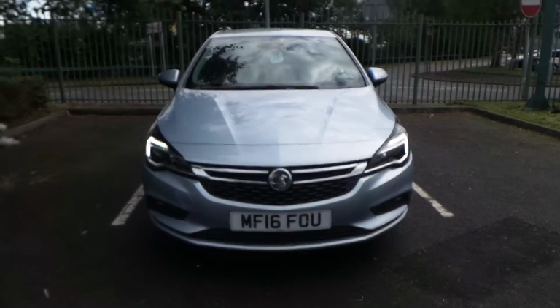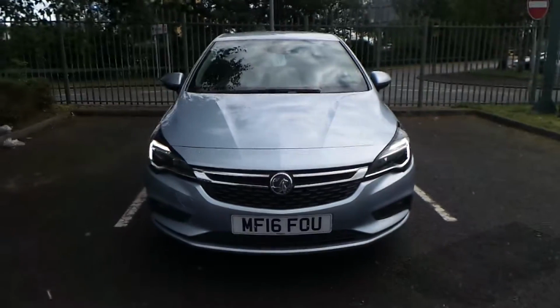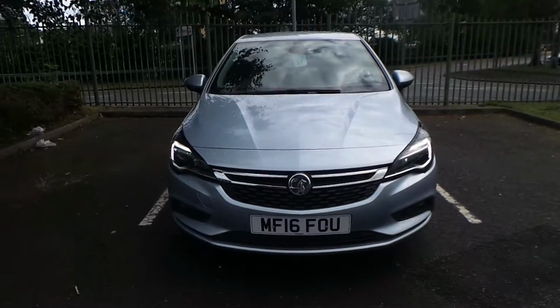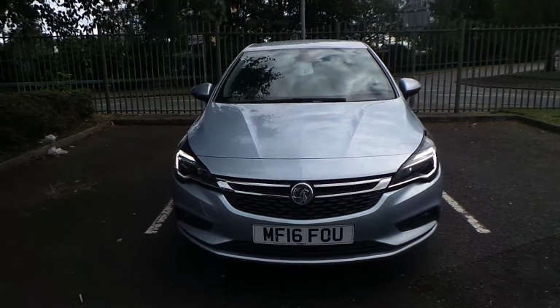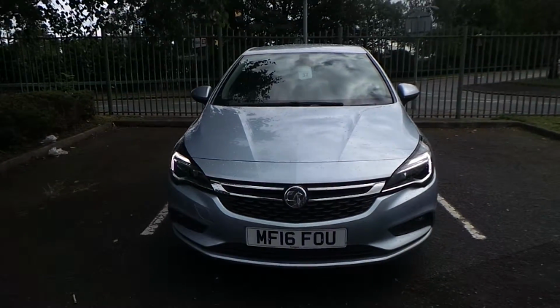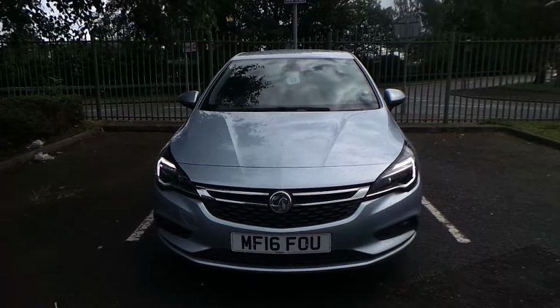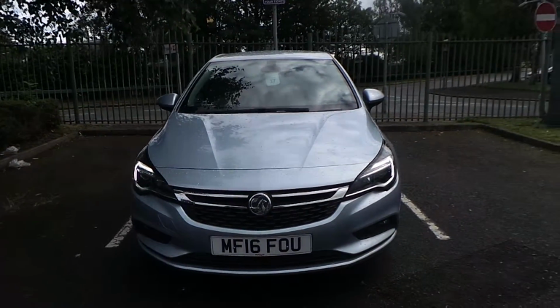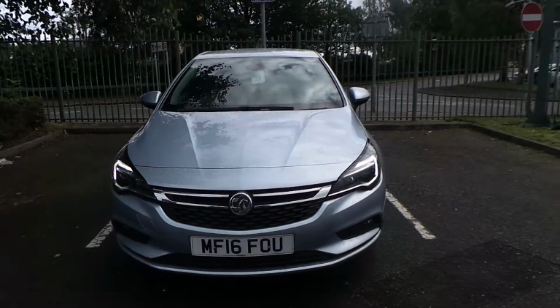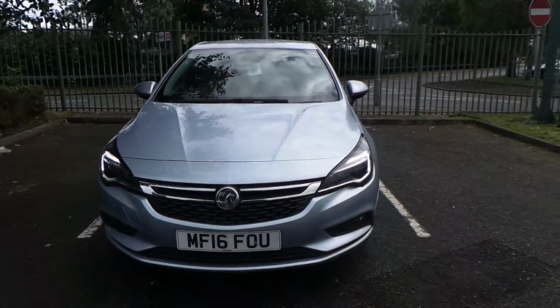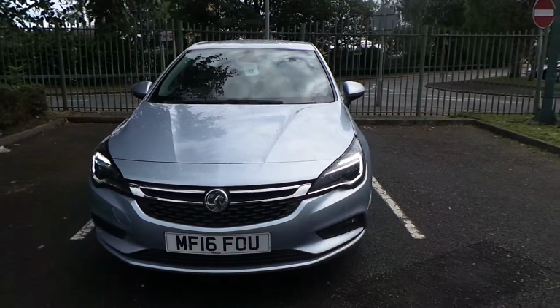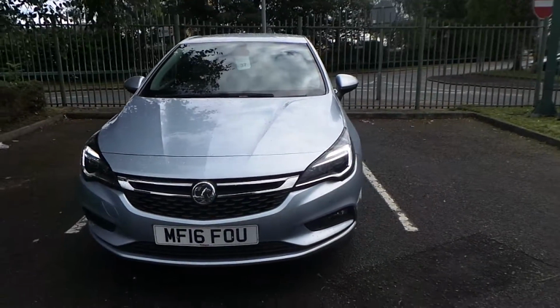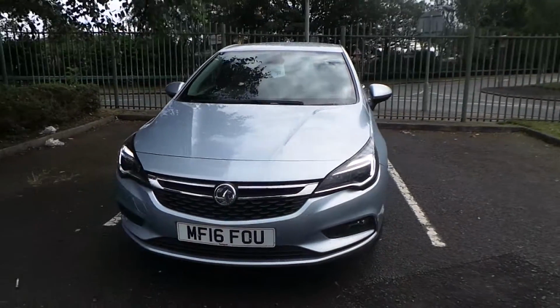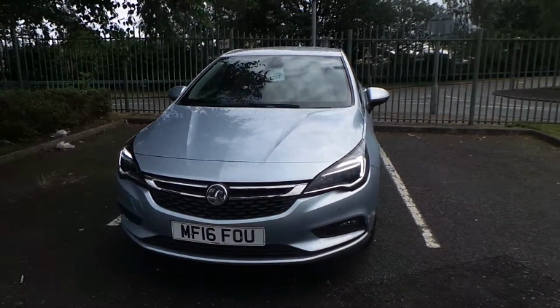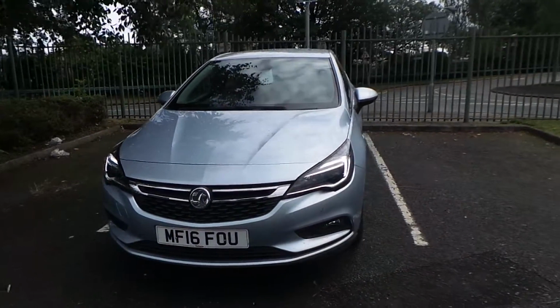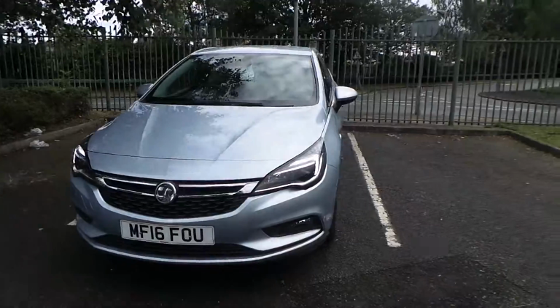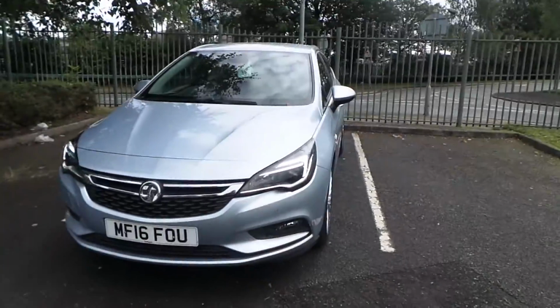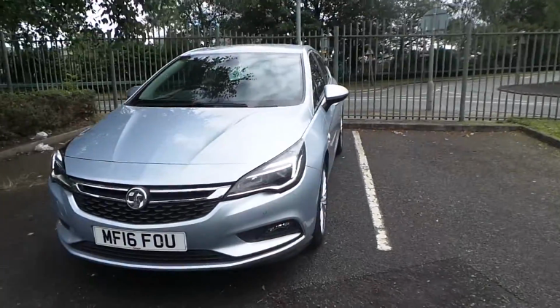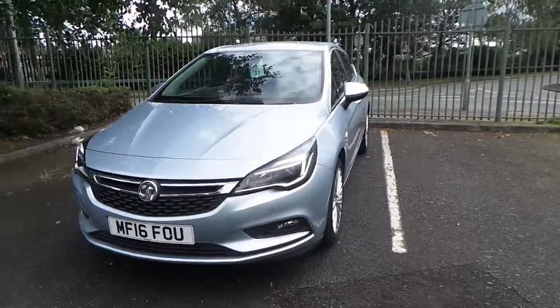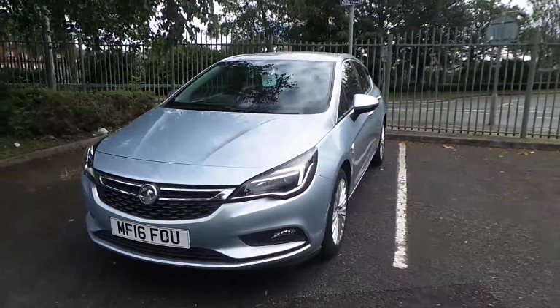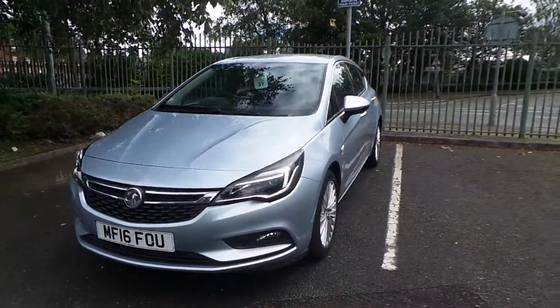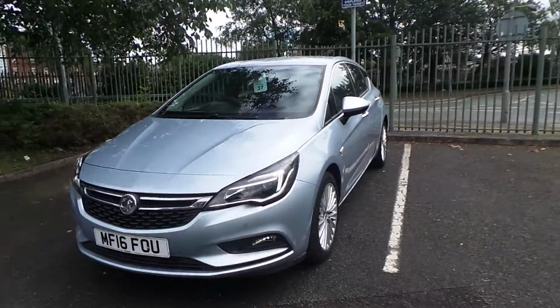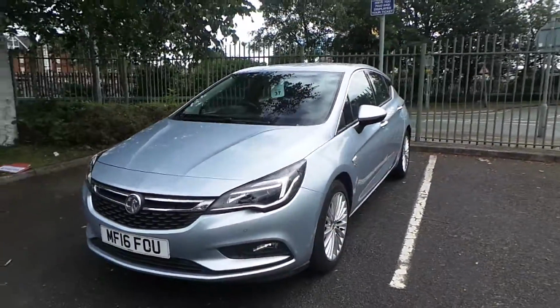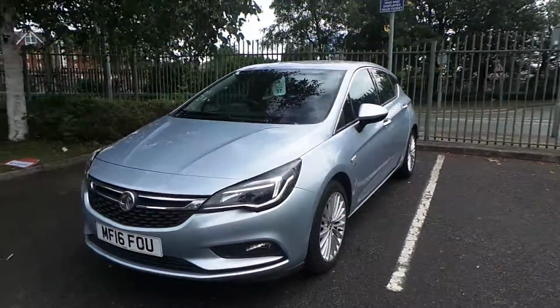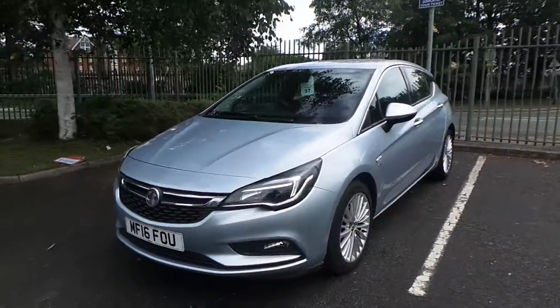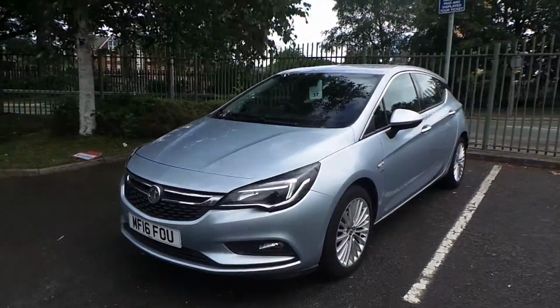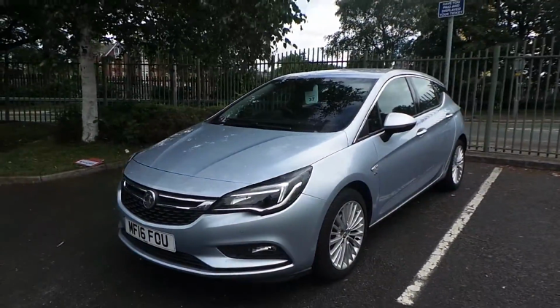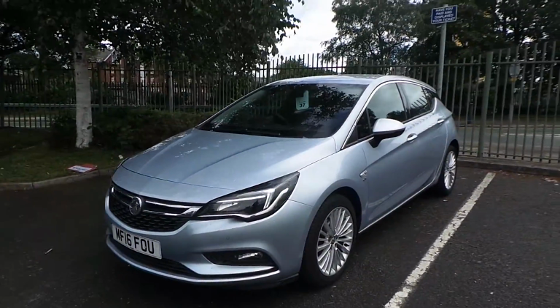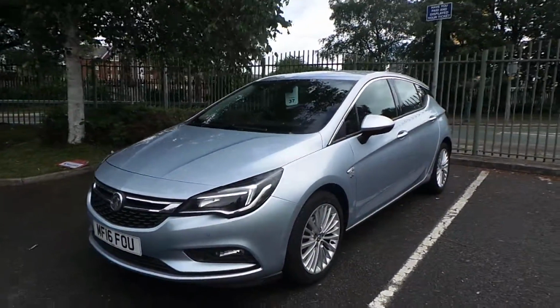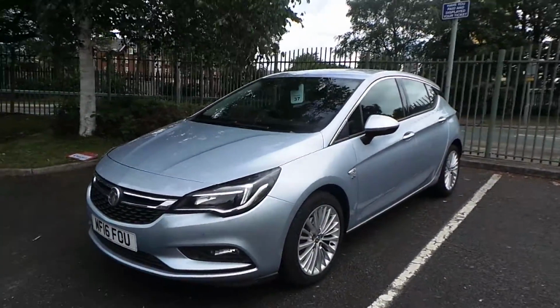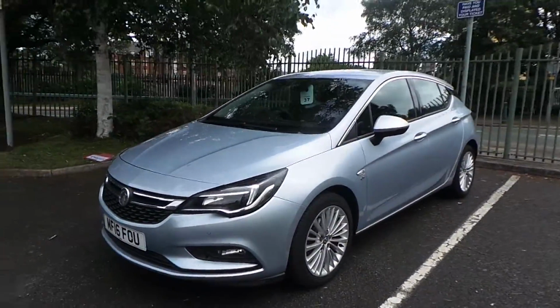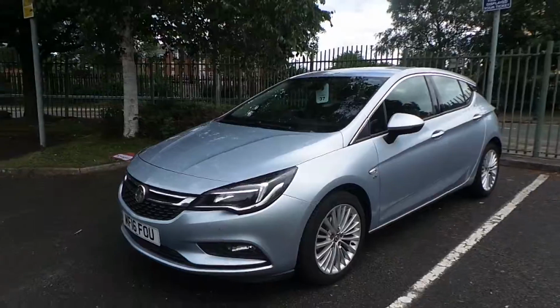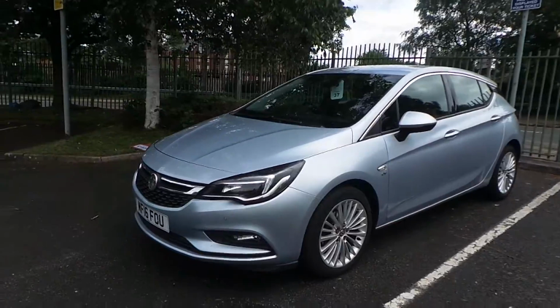Welcome to this video vehicle presentation at Pentagon Vauxhall in Manchester. The car we are looking at is our 2016 plate Vauxhall Astra Elite Navigation, finished in Flipchip Silver.